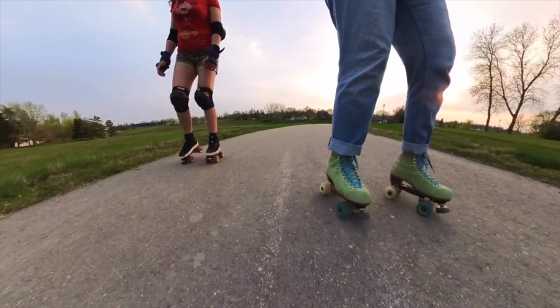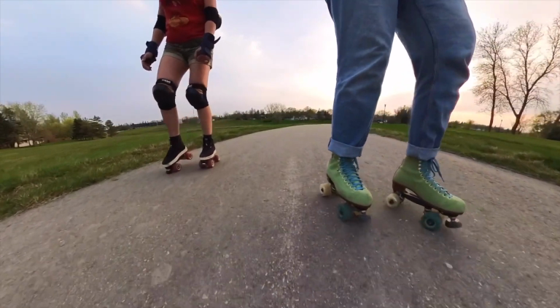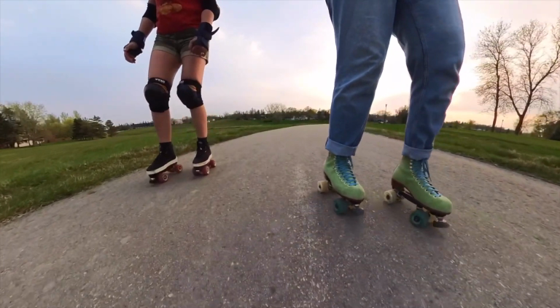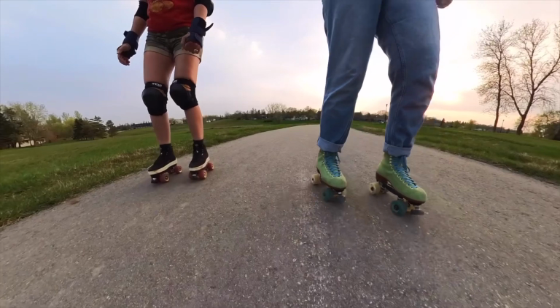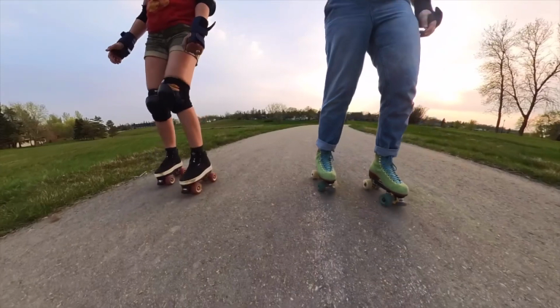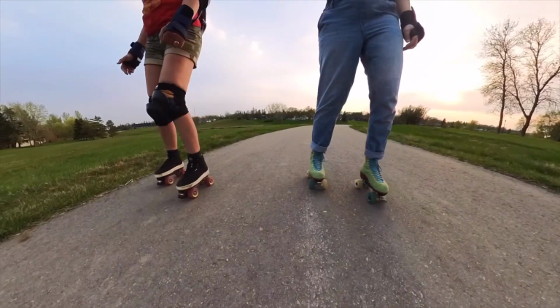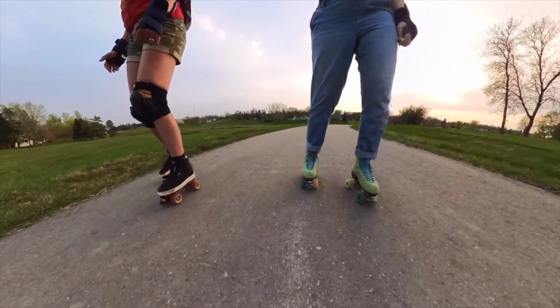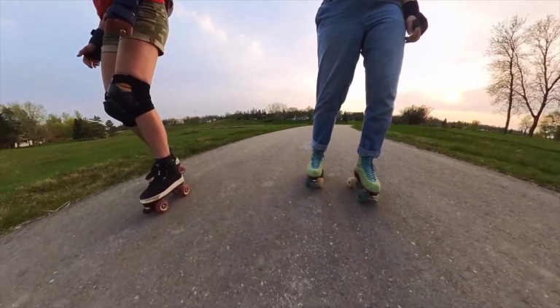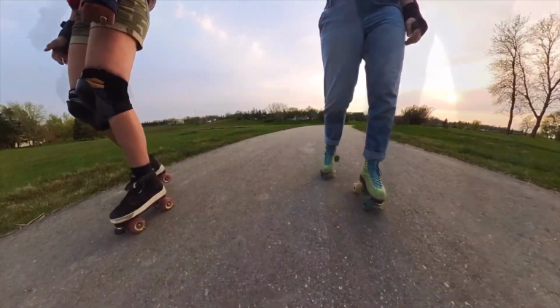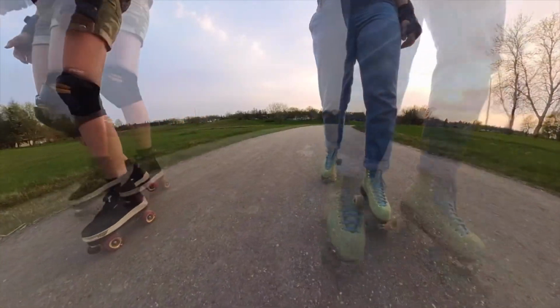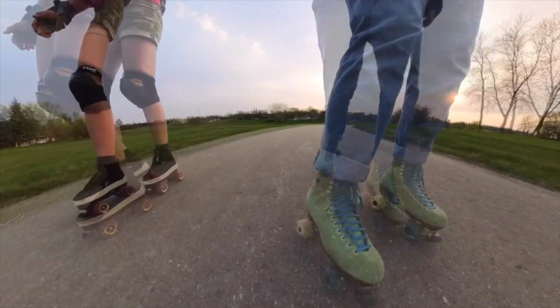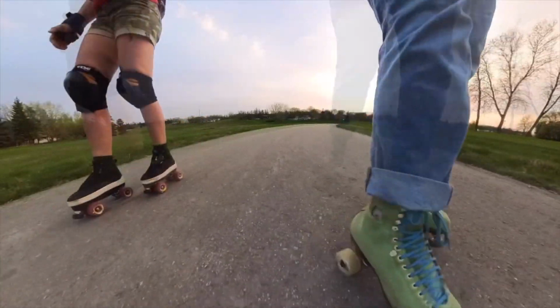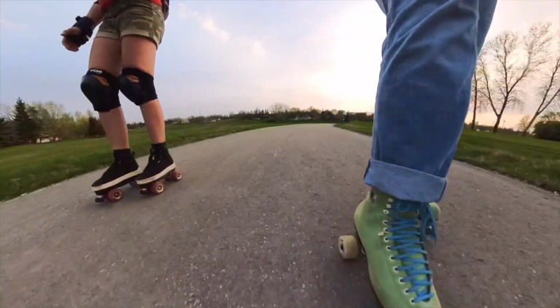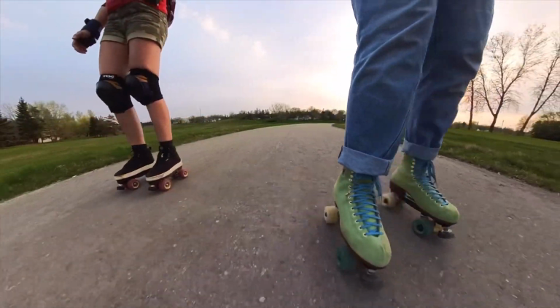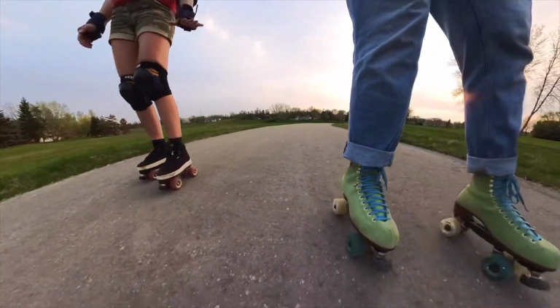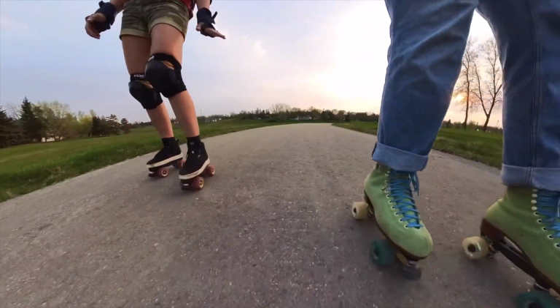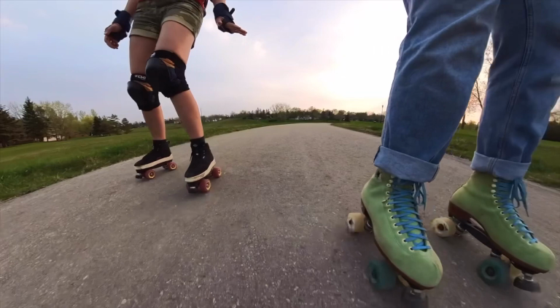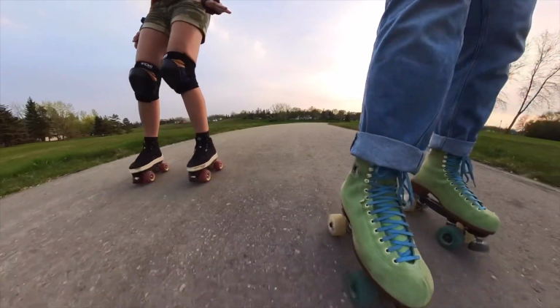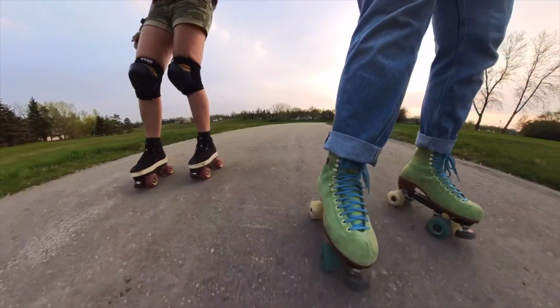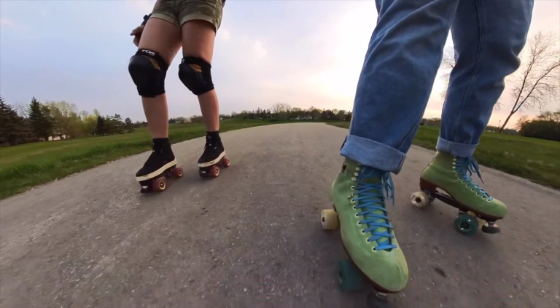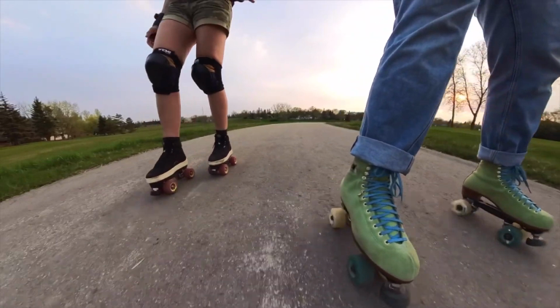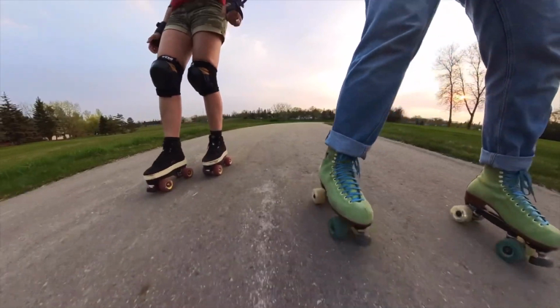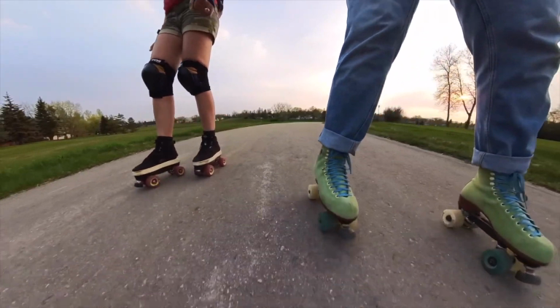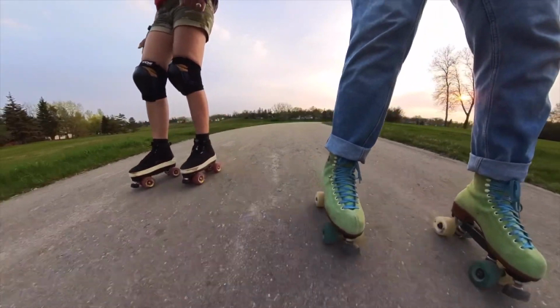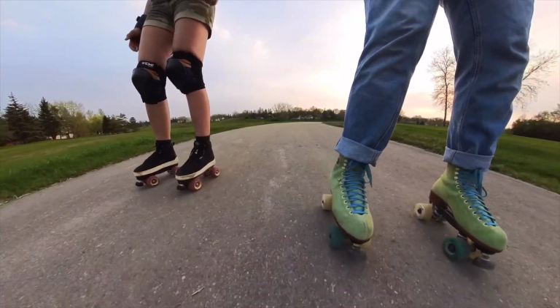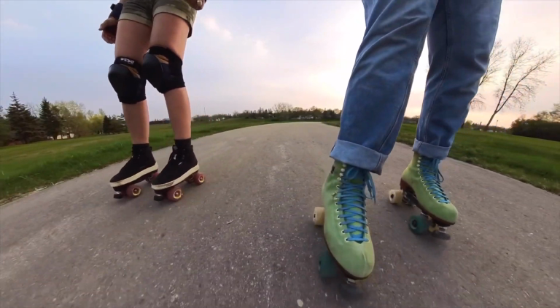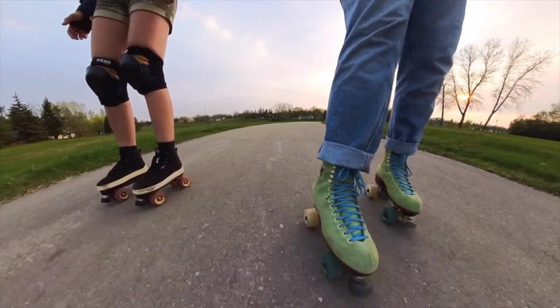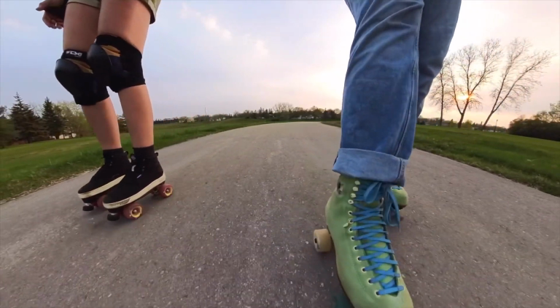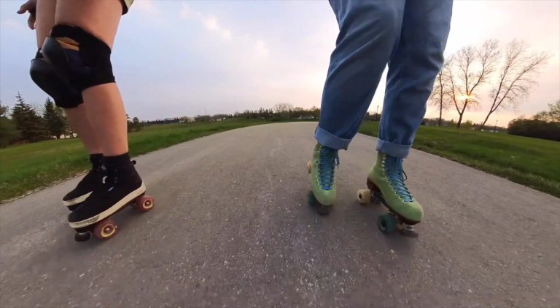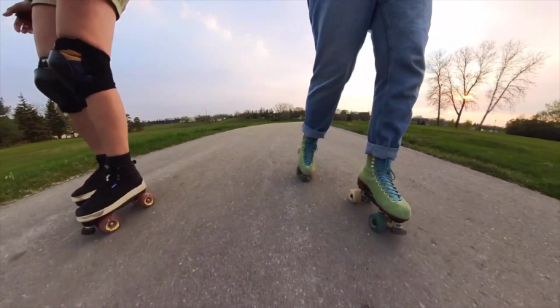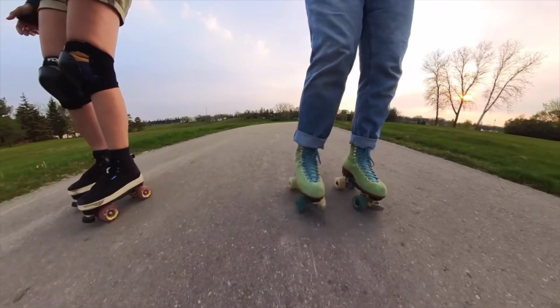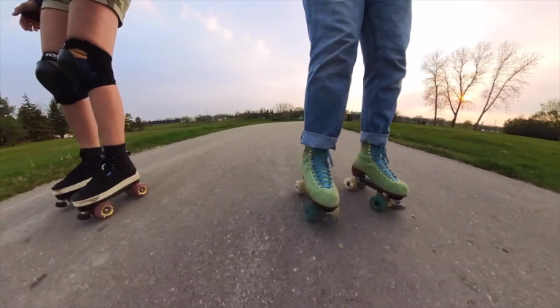Once you get used to doing this, the next step would be like this. You guys can't tell, but this is a really big hill — it just looks totally flat in the video, but it's a big hill.